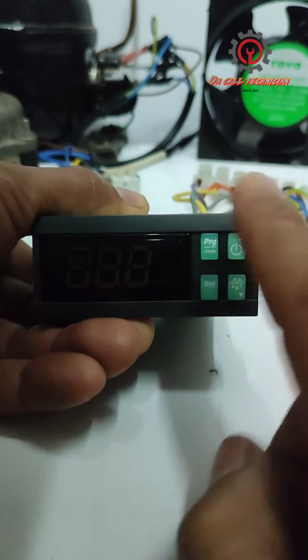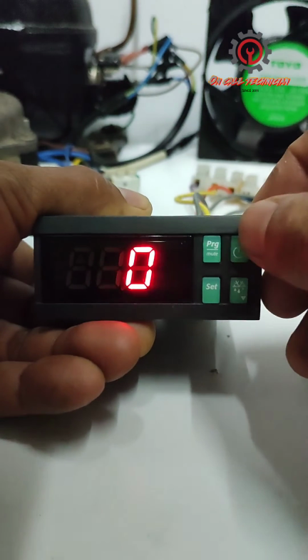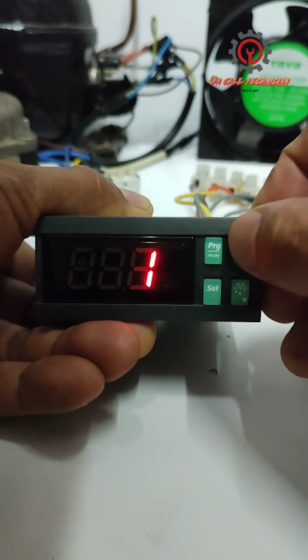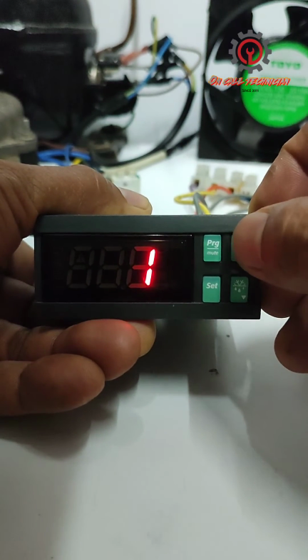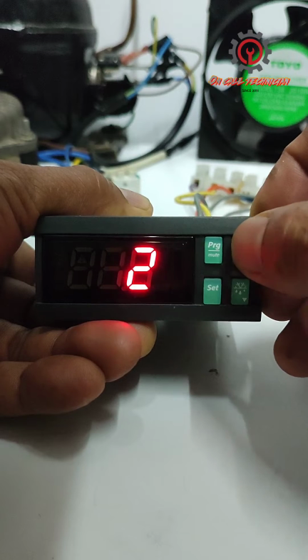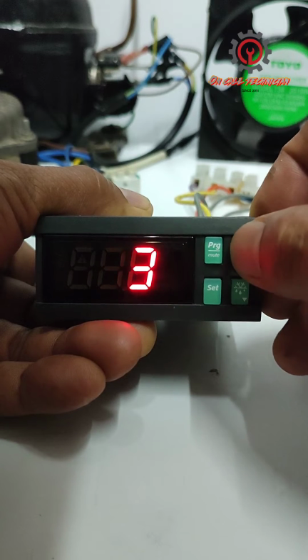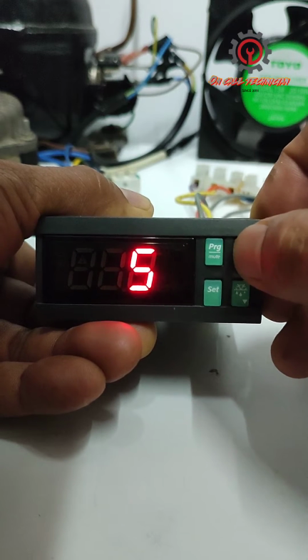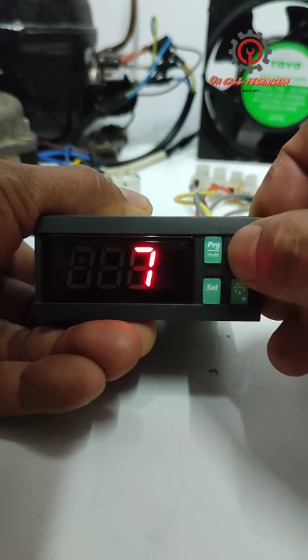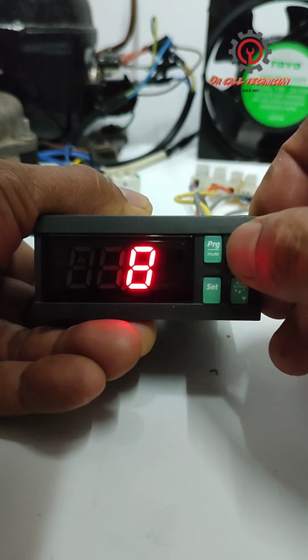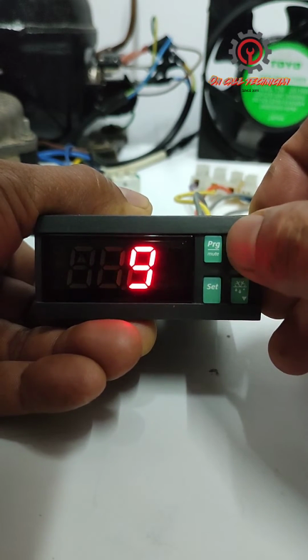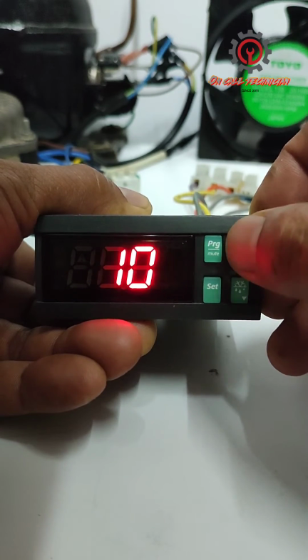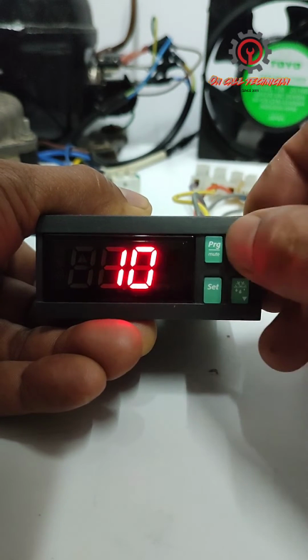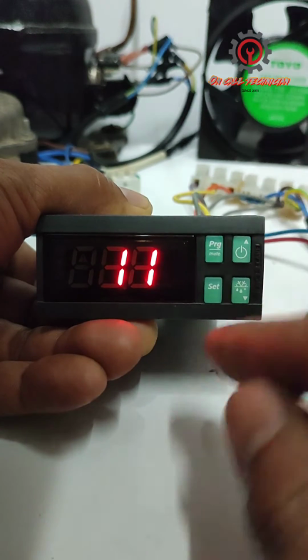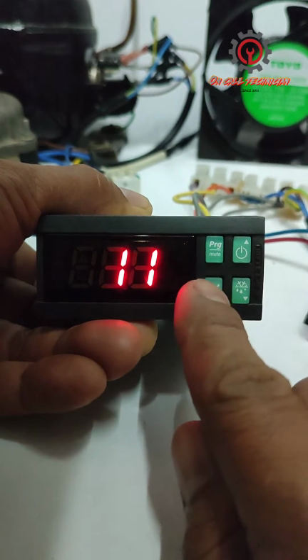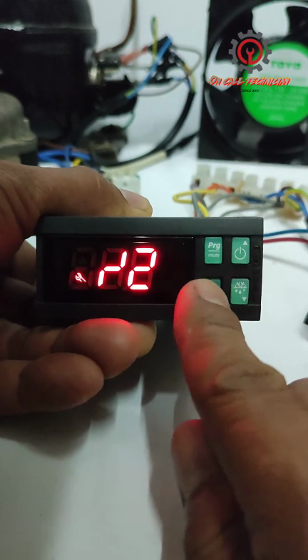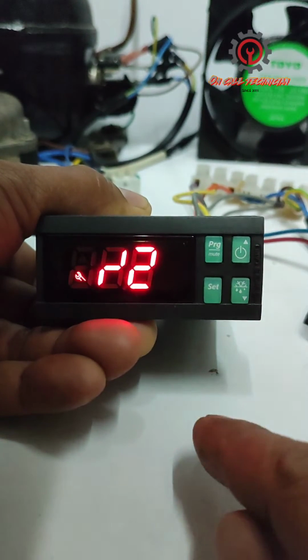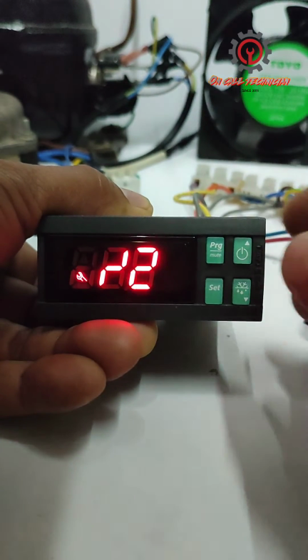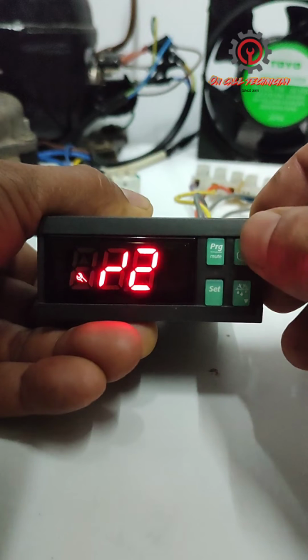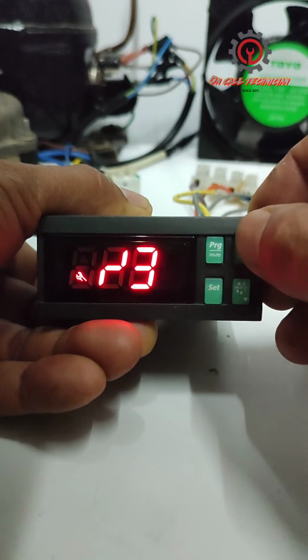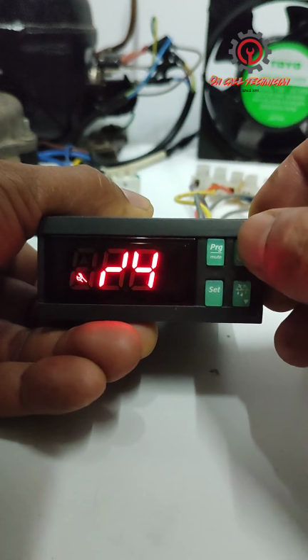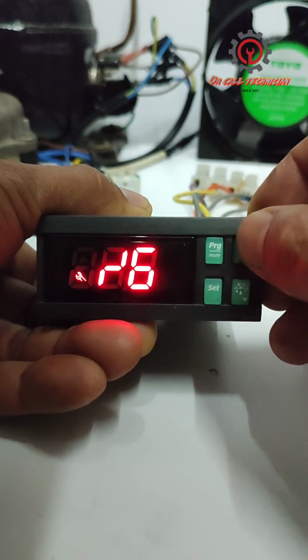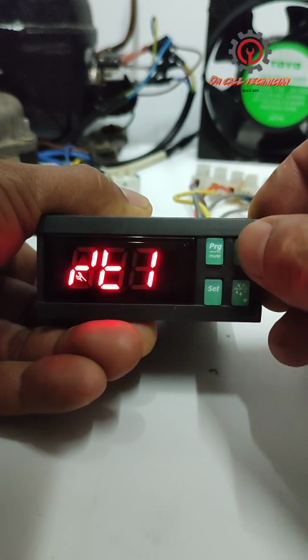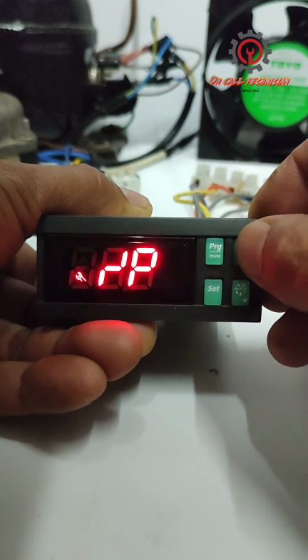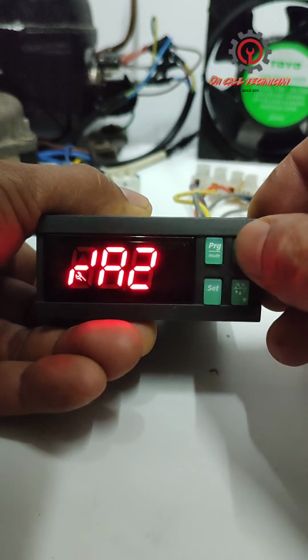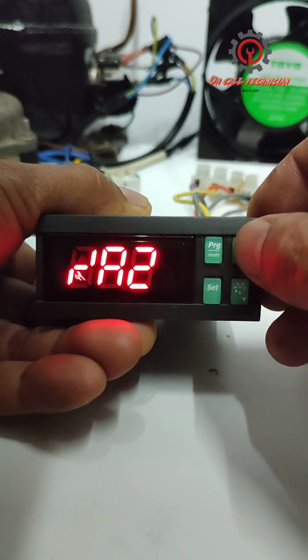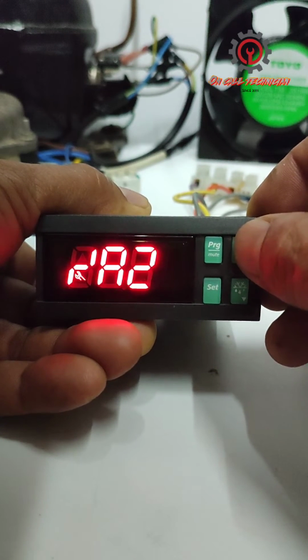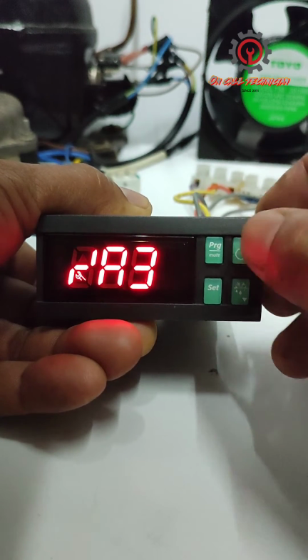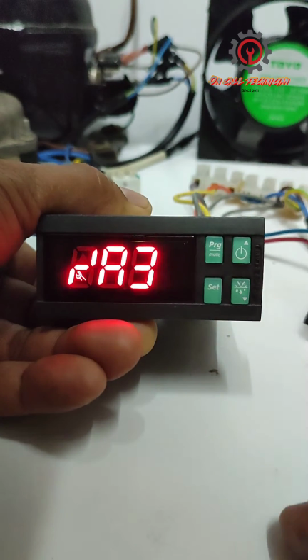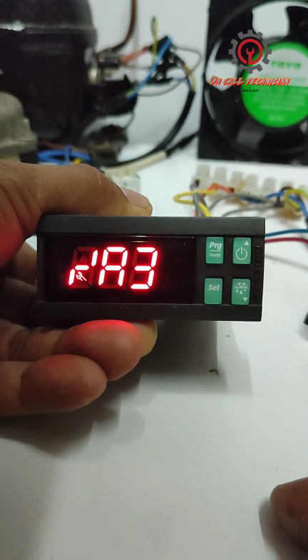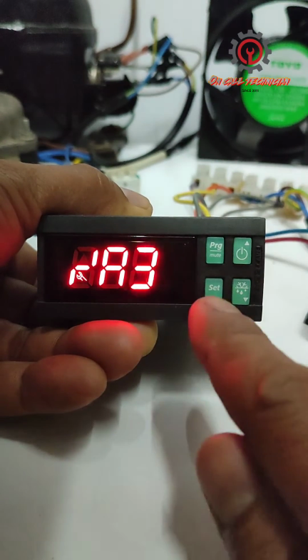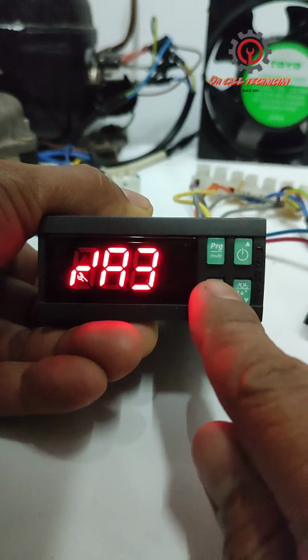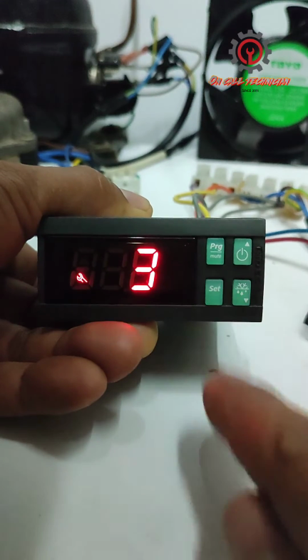Enter 11 for the password and press Set. Then locate parameter A3 and press Set.